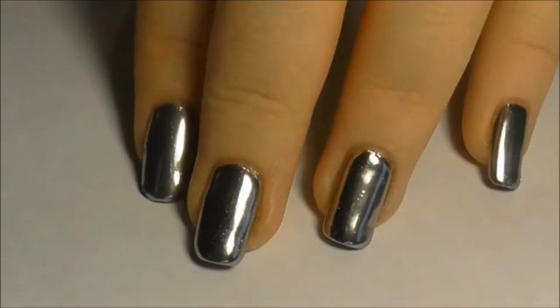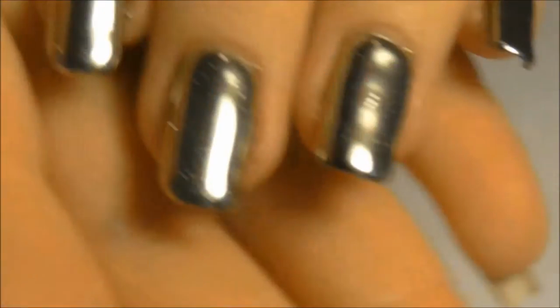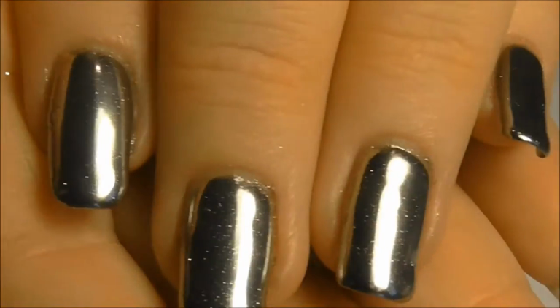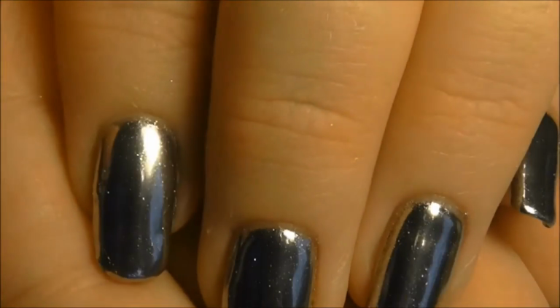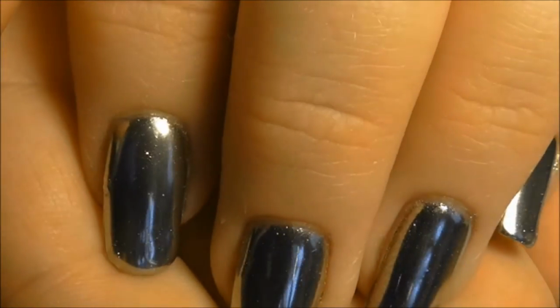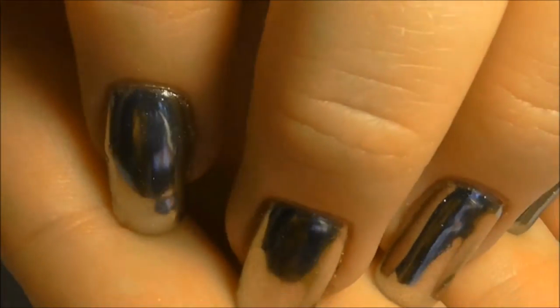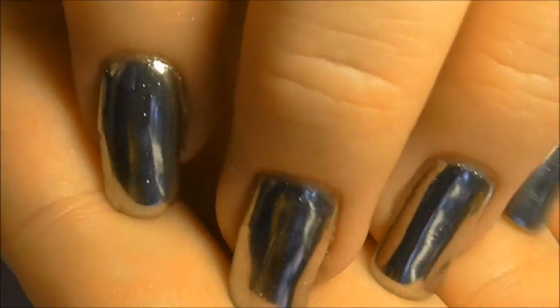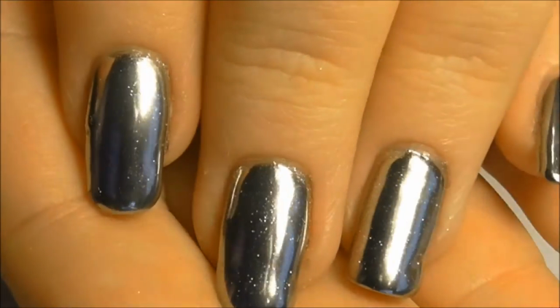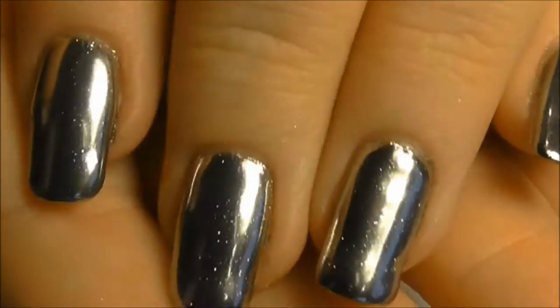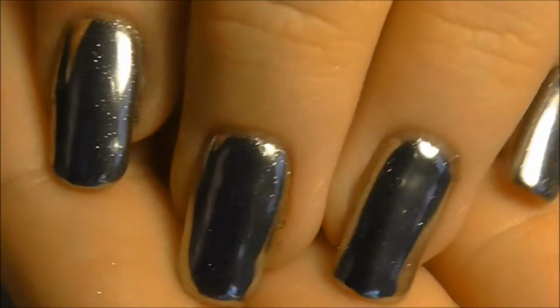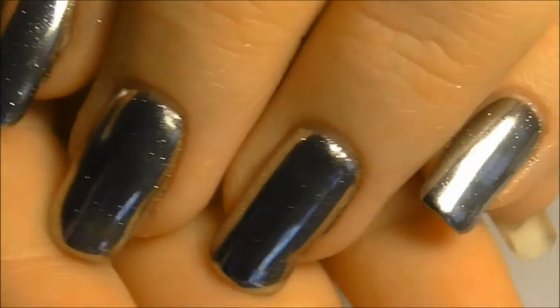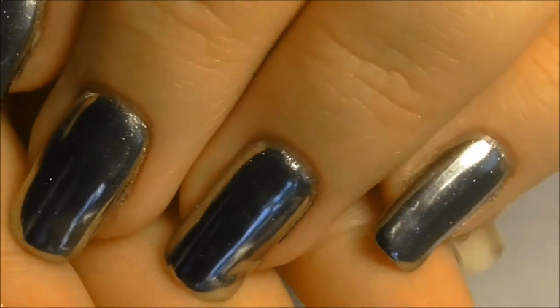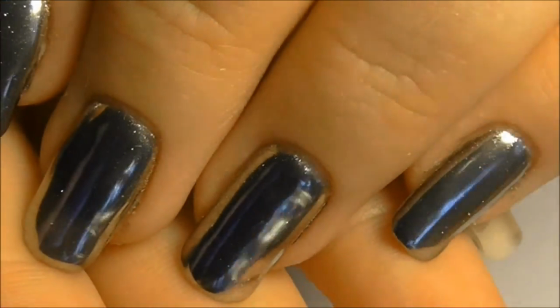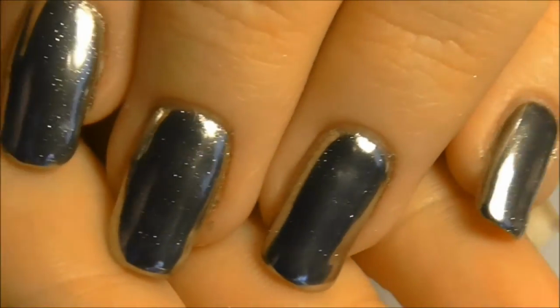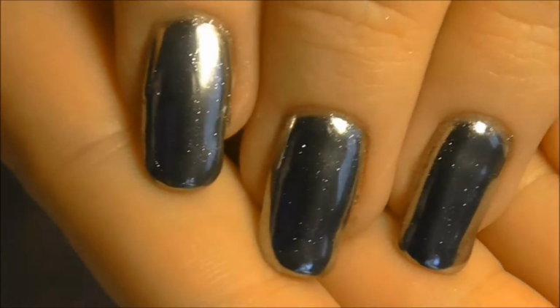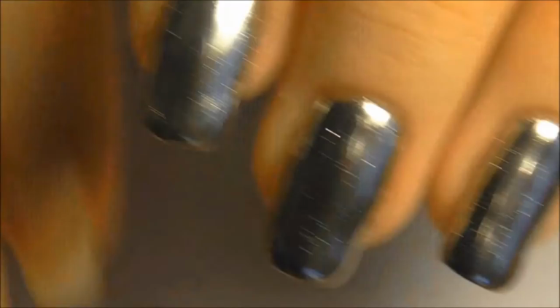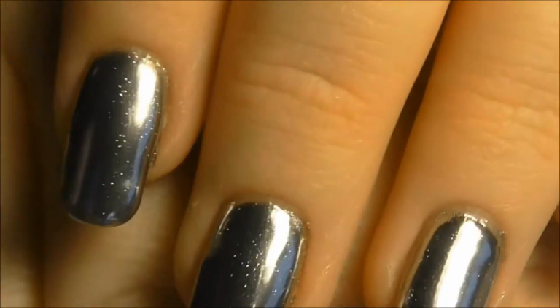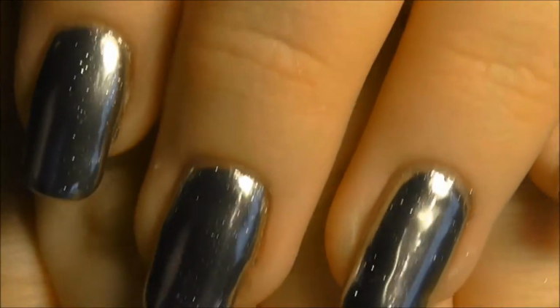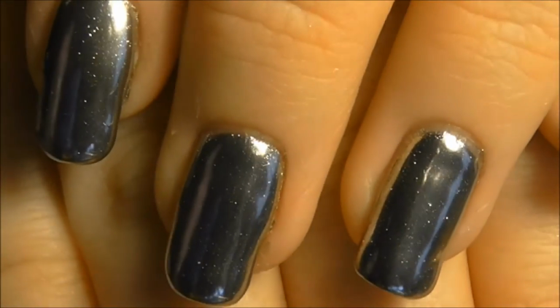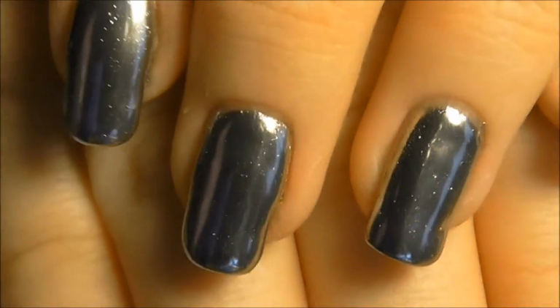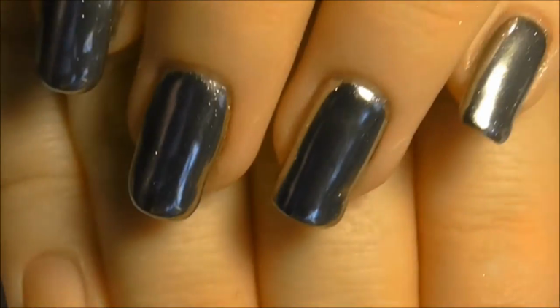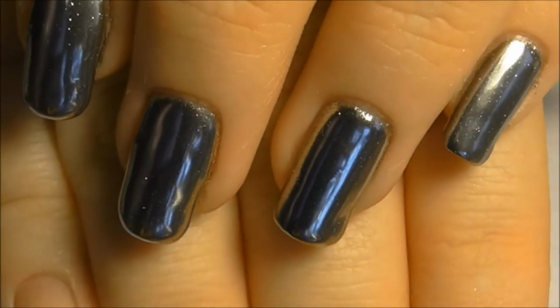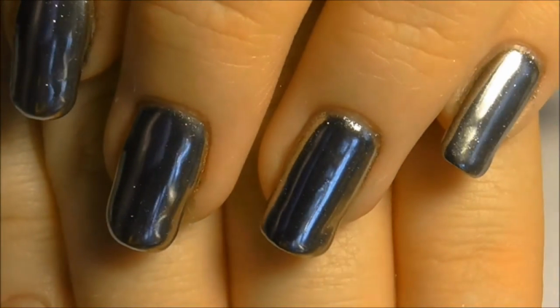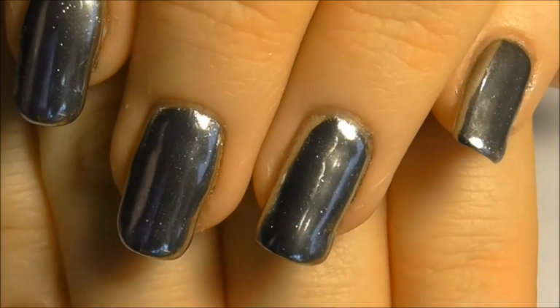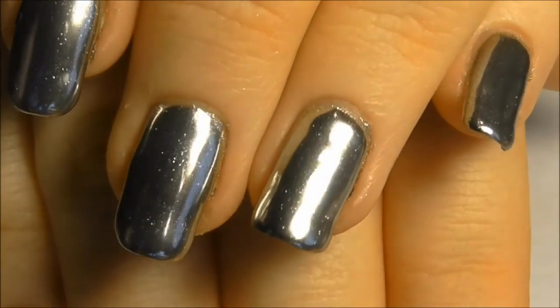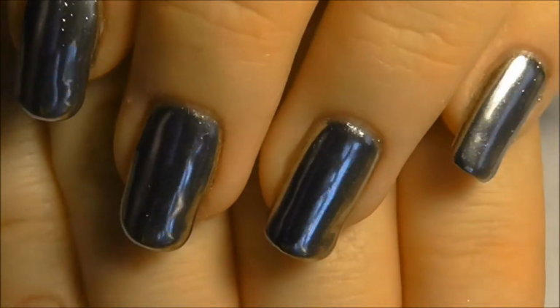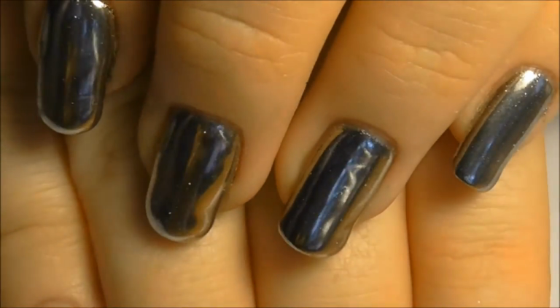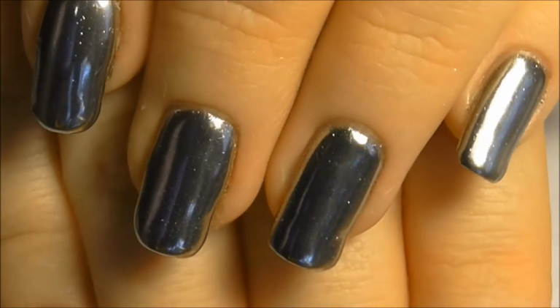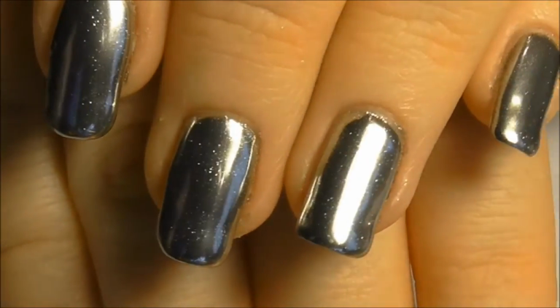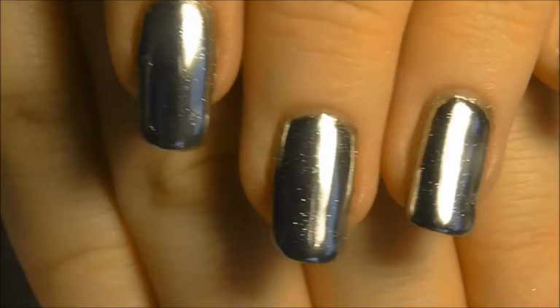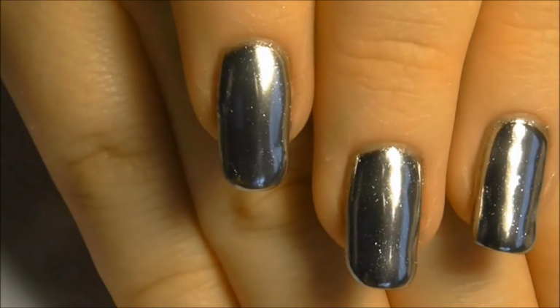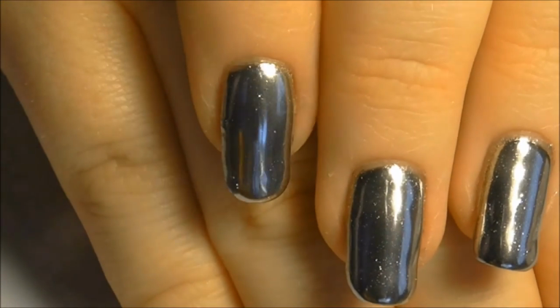Wash your hands with warm soapy water to remove any excess powder from around your nails. Now you have a gorgeous long-wearing Stargazer Extreme Chrome manicure.